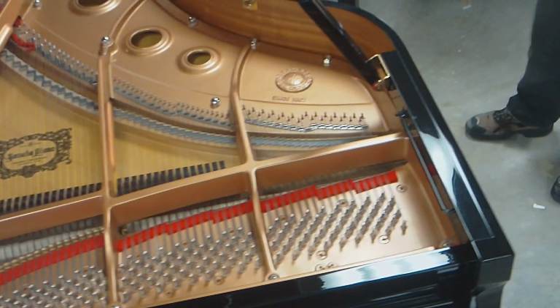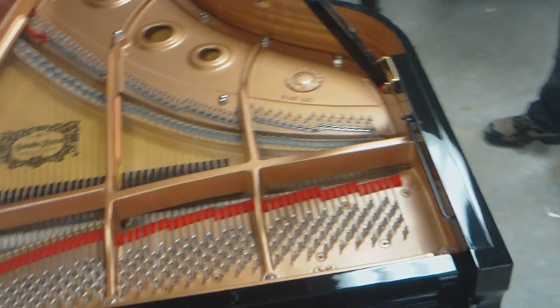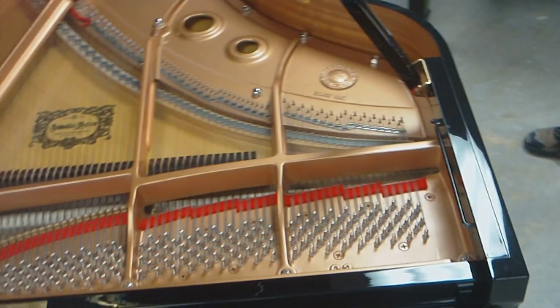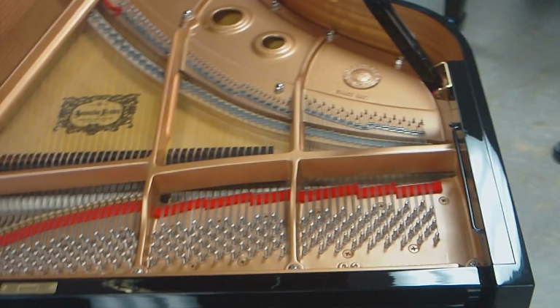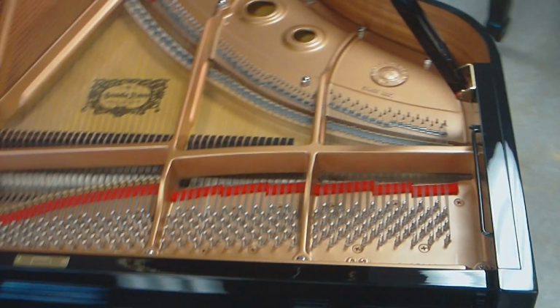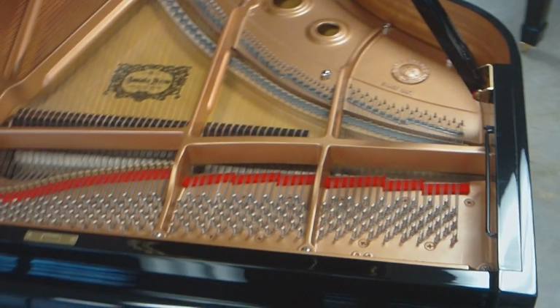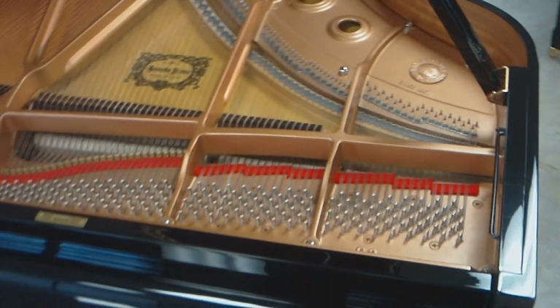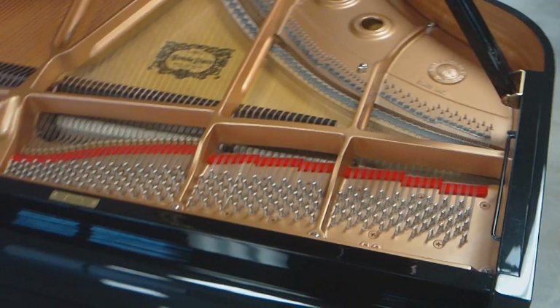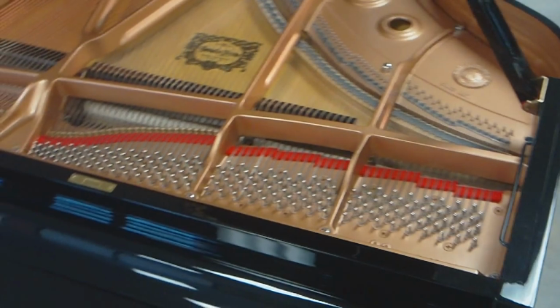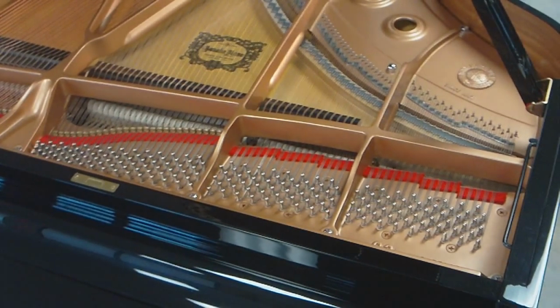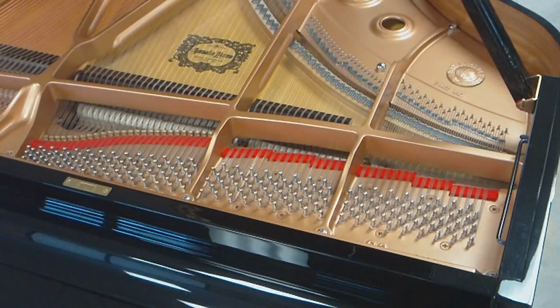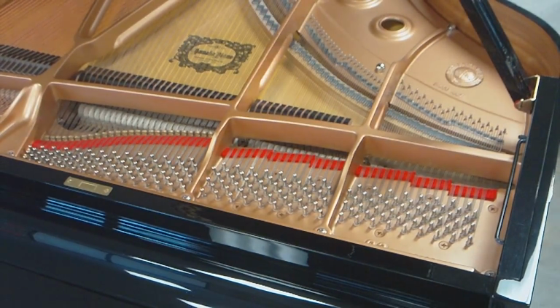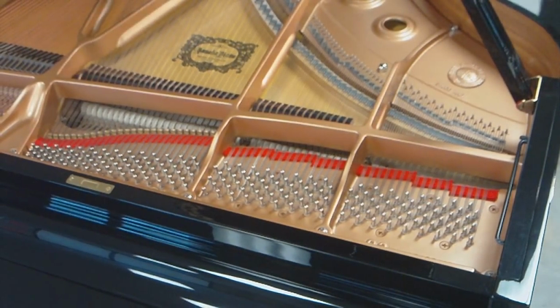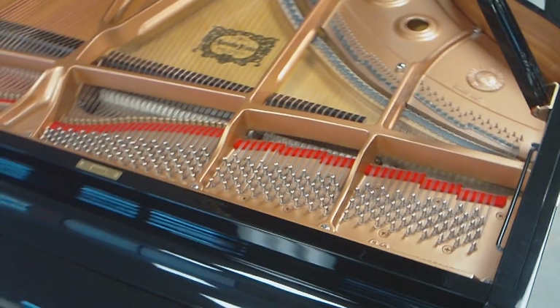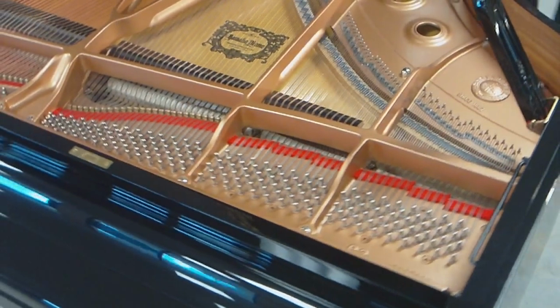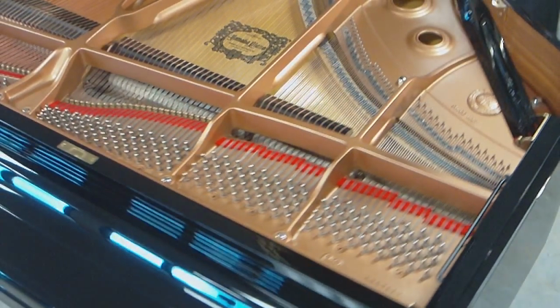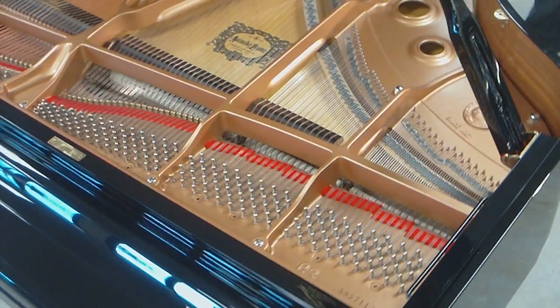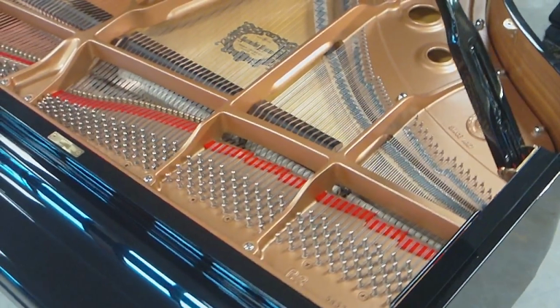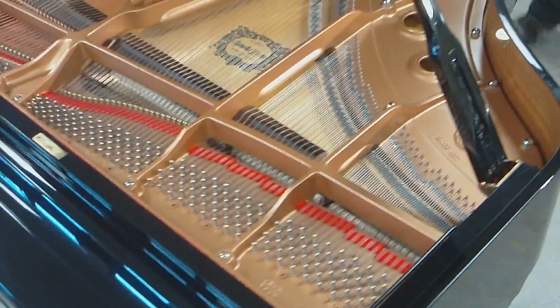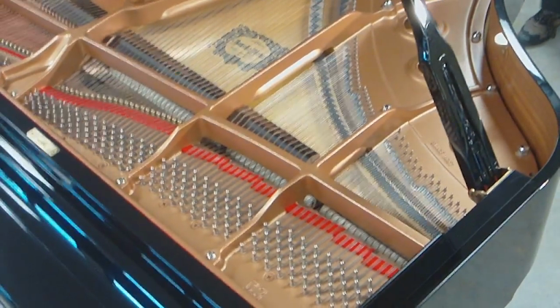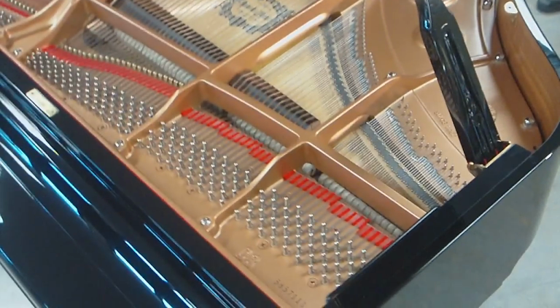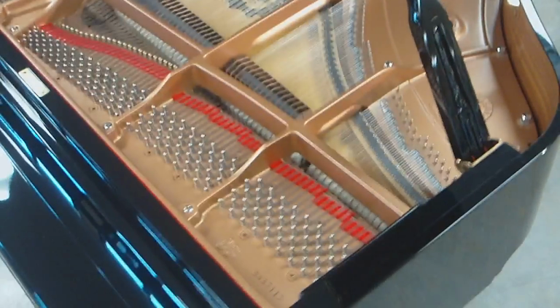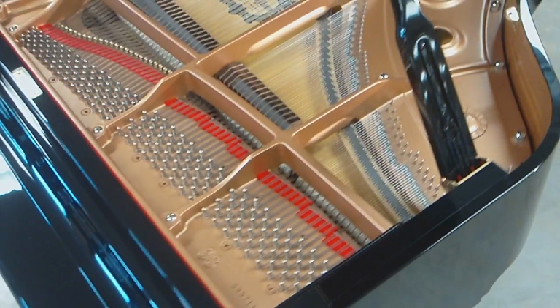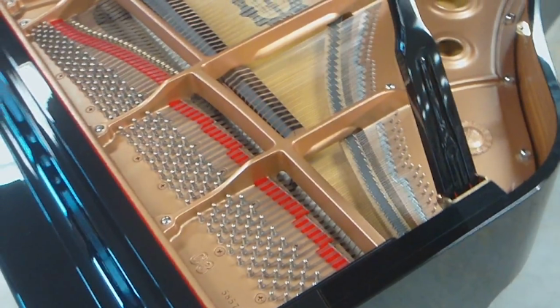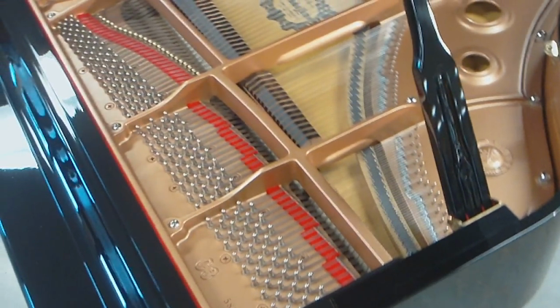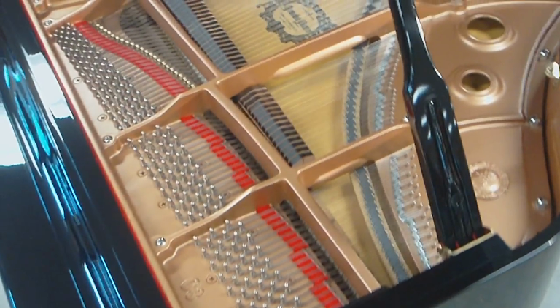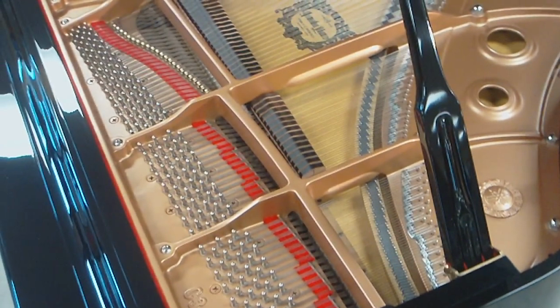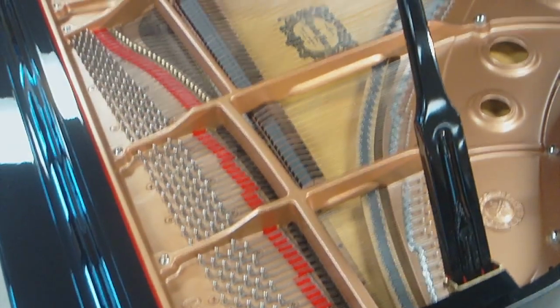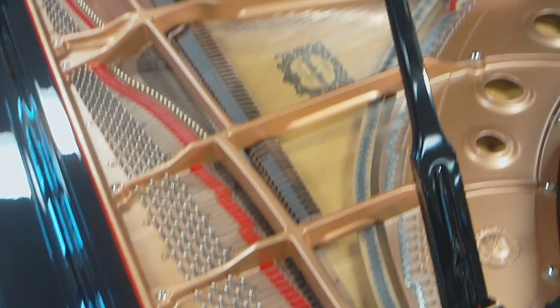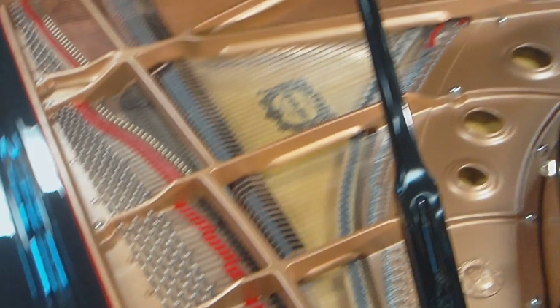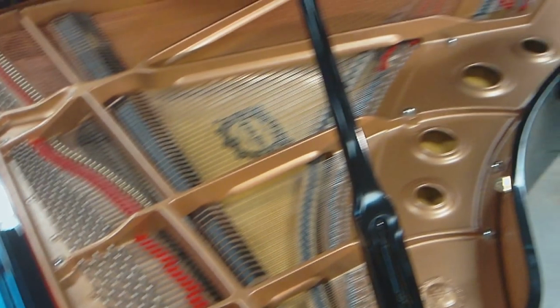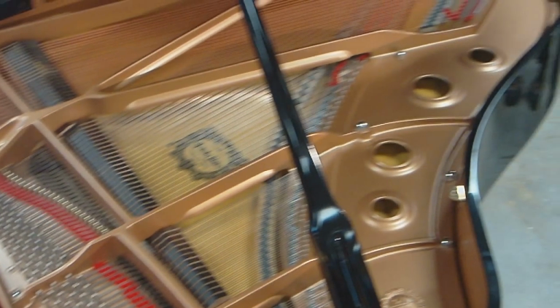If you're looking for a piano that's basically like new in a C3, this would be the one. If you'd like any further photographs or video, I'd be happy to take them for you. Just give me a call. Thank you for your time for looking at my video.